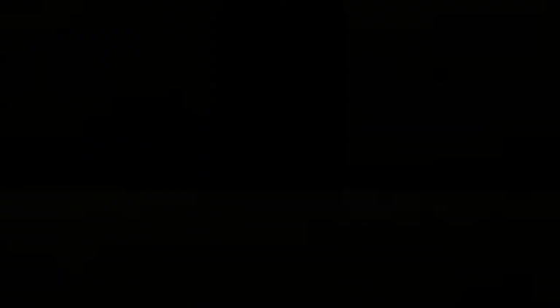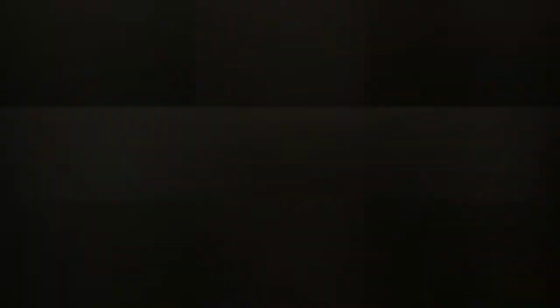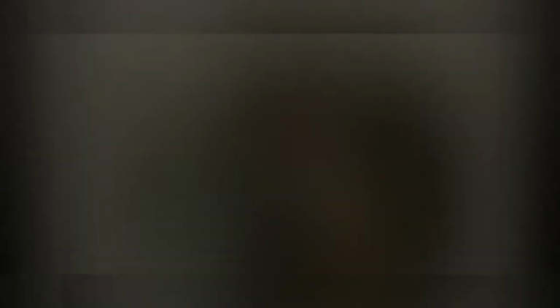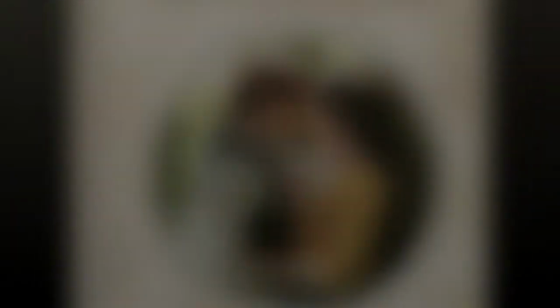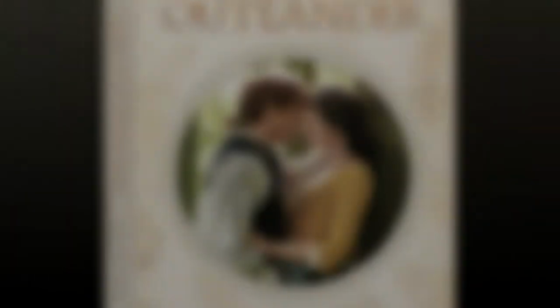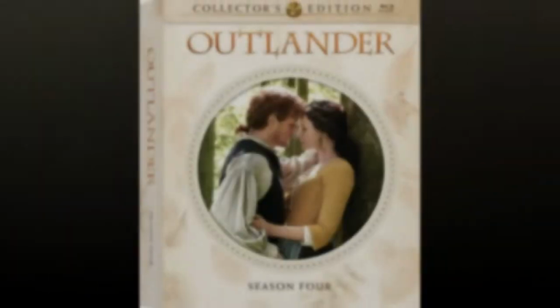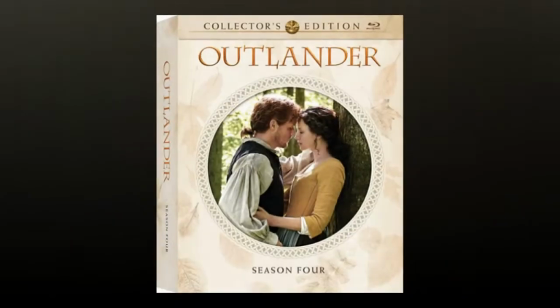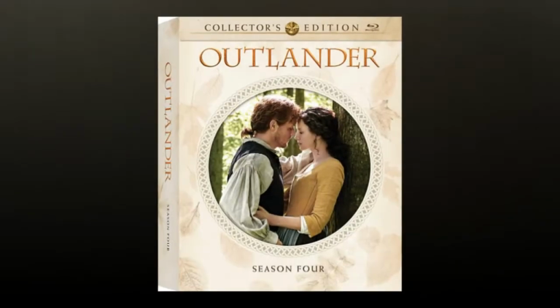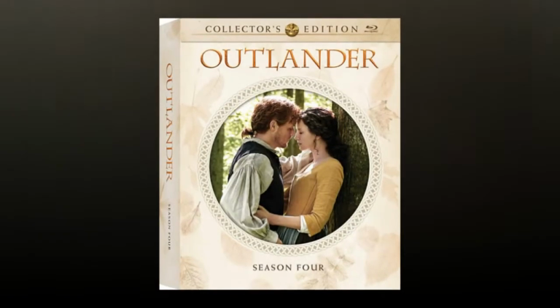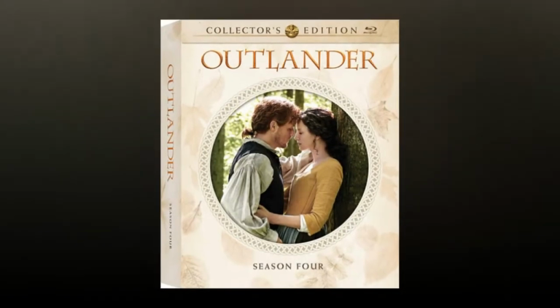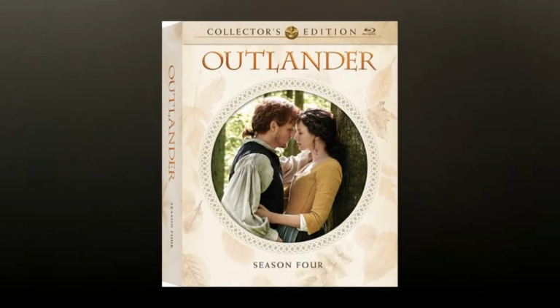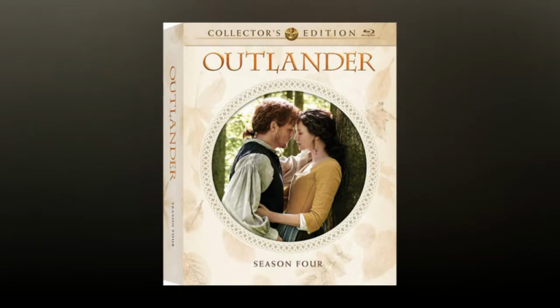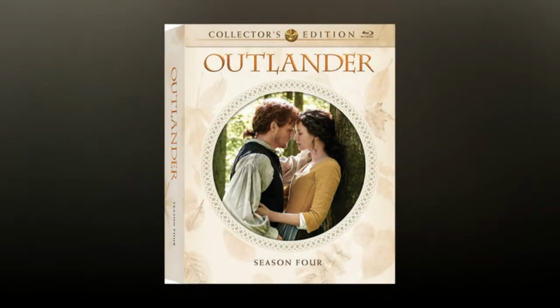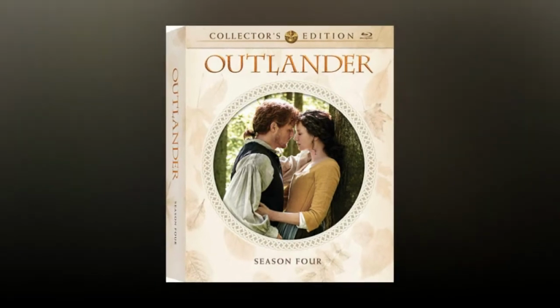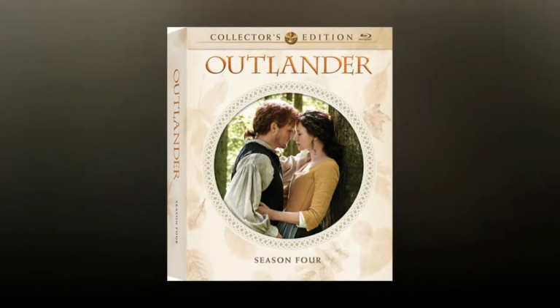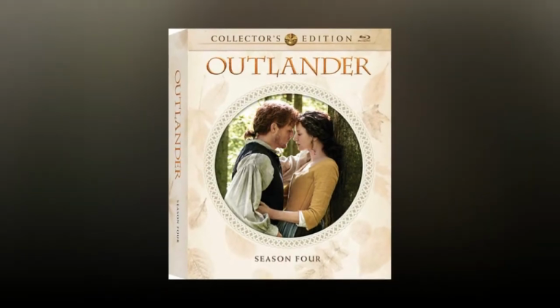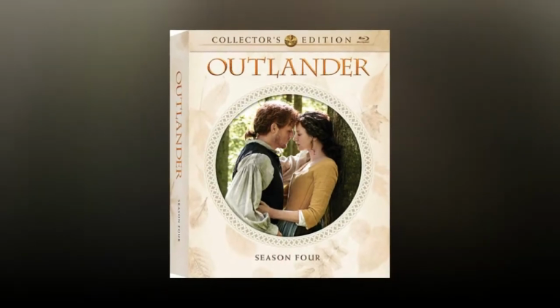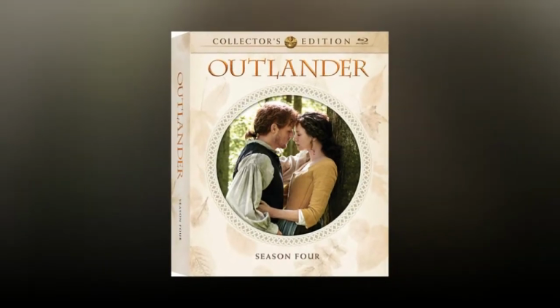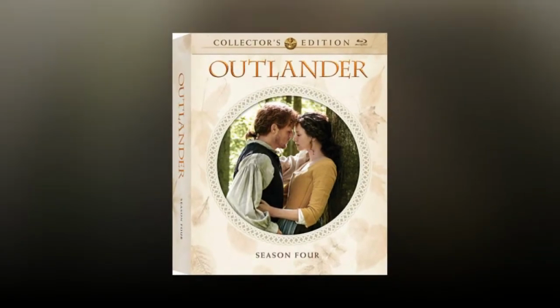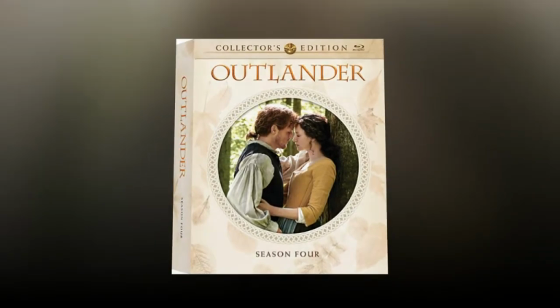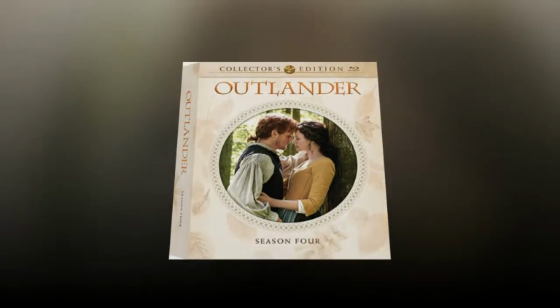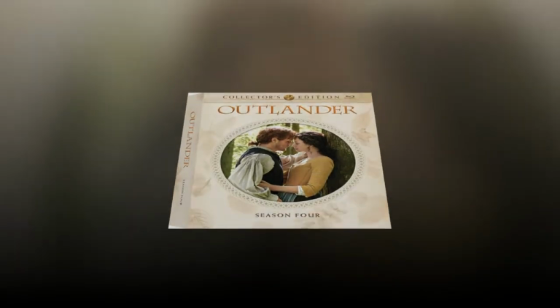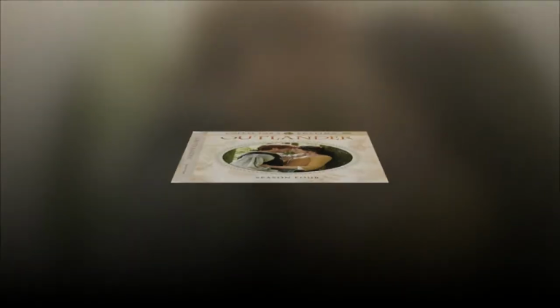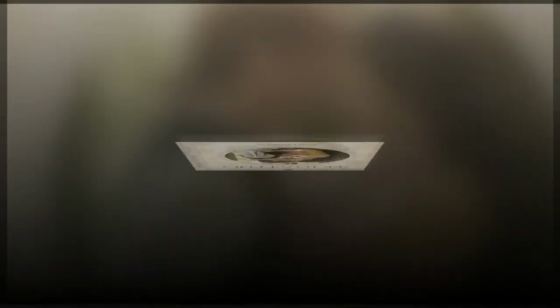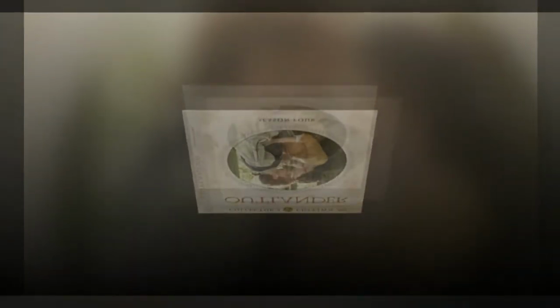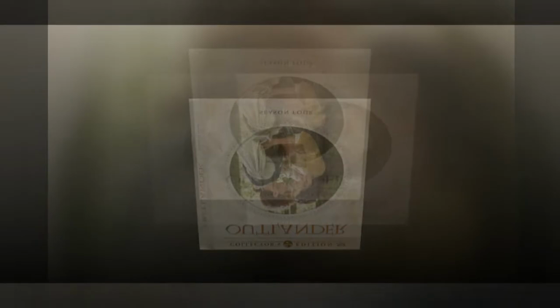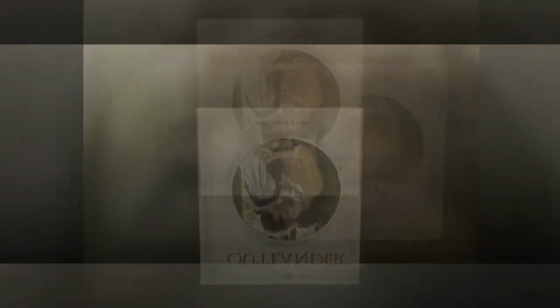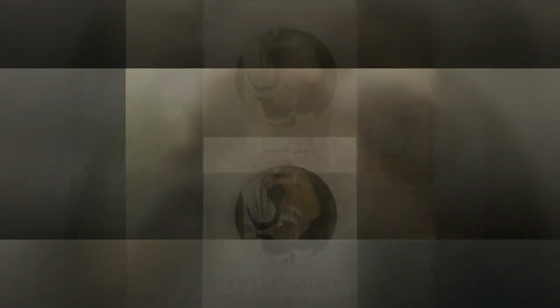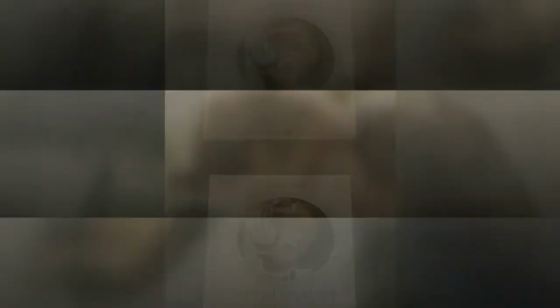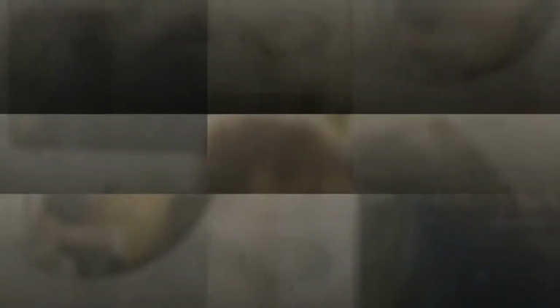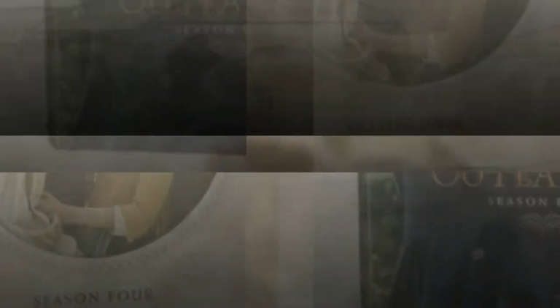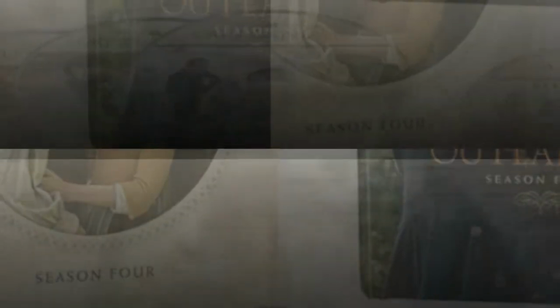It was almost a year ago that Season 4 of Outlander released to a limited collector's edition Blu-ray. Now, Season 4 will release a little over a year later on May 28, 2019.